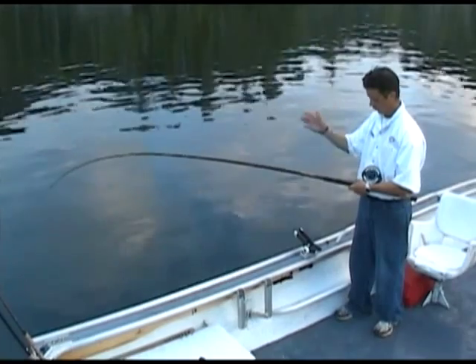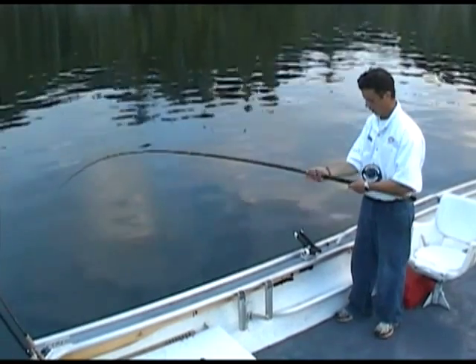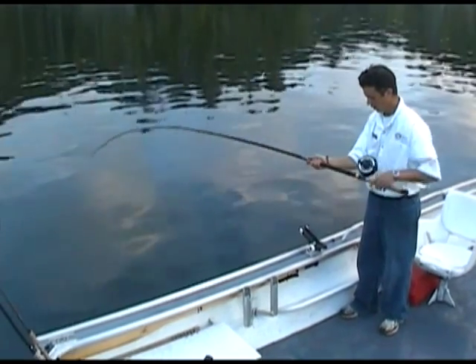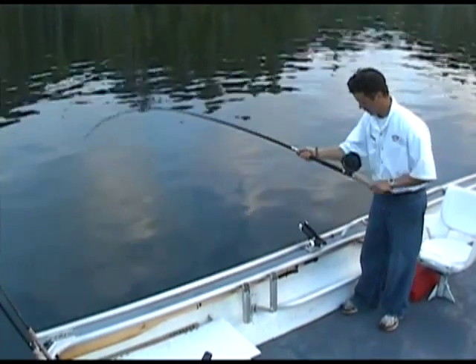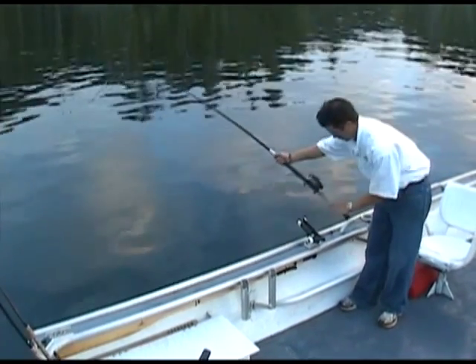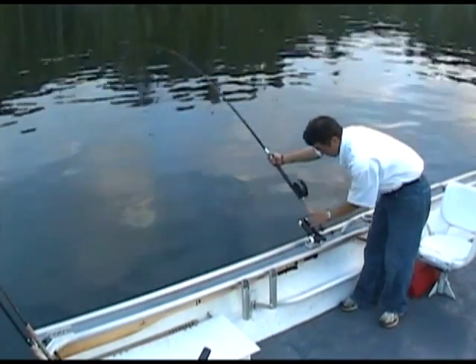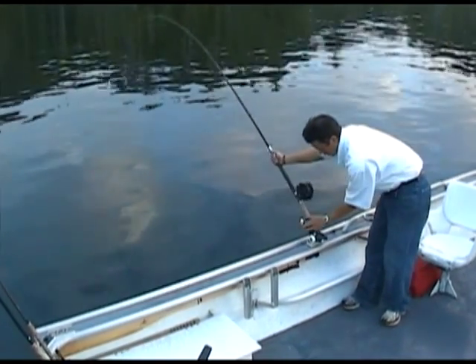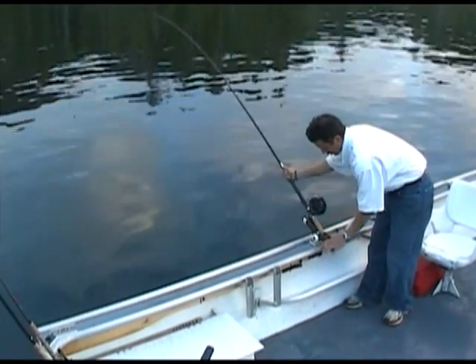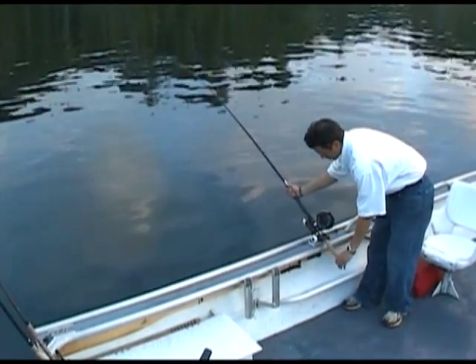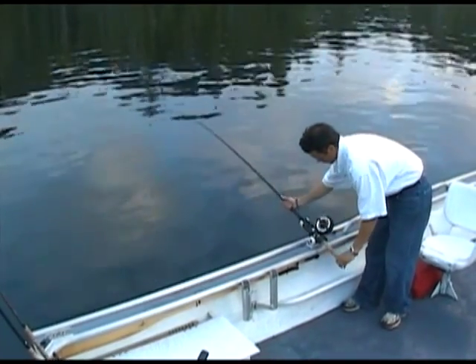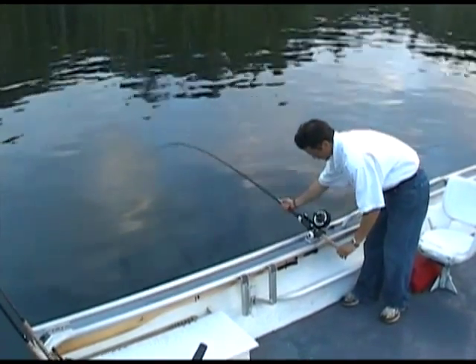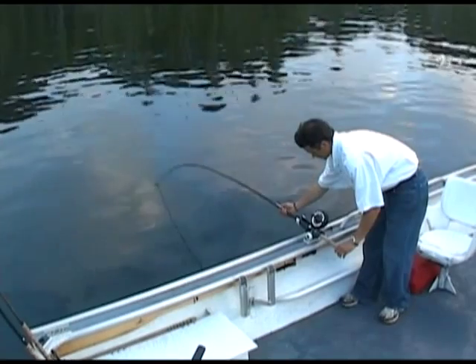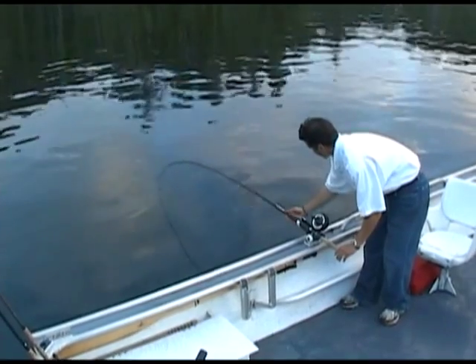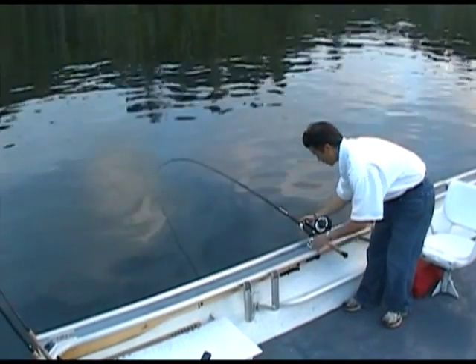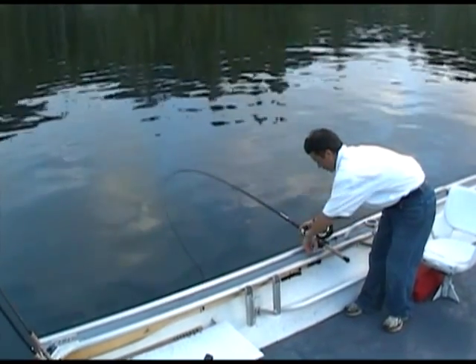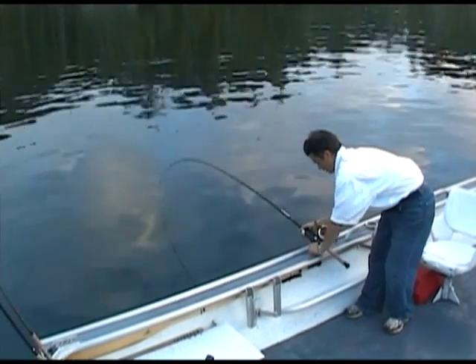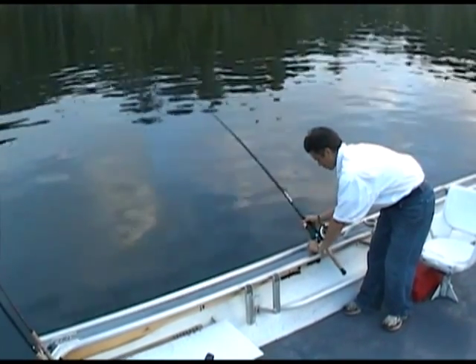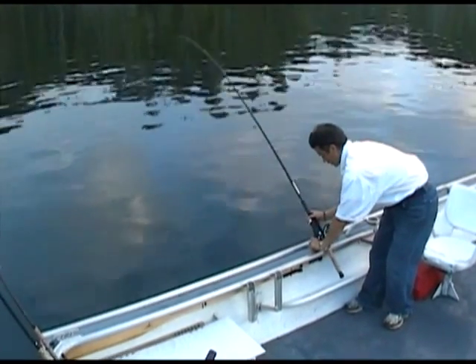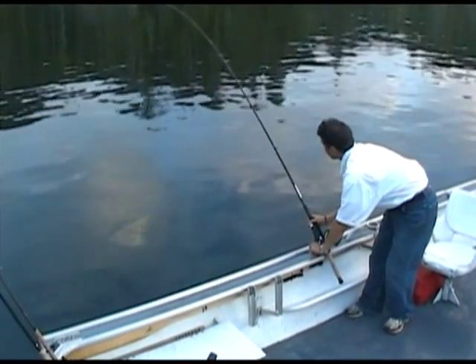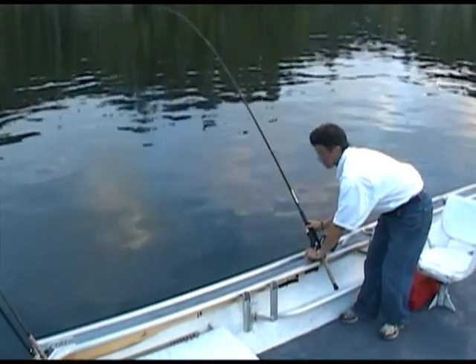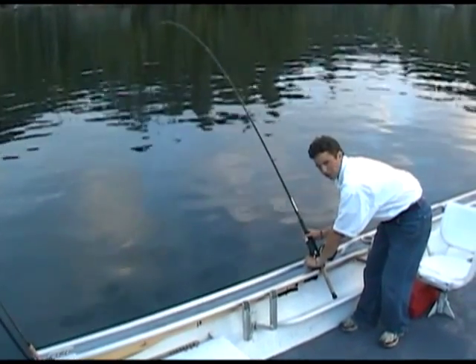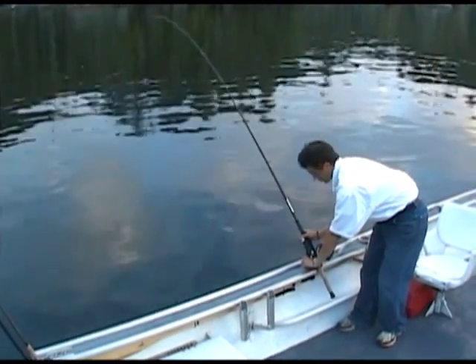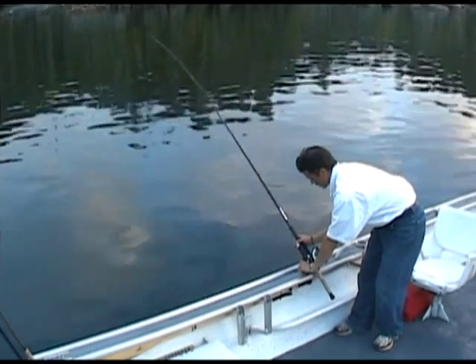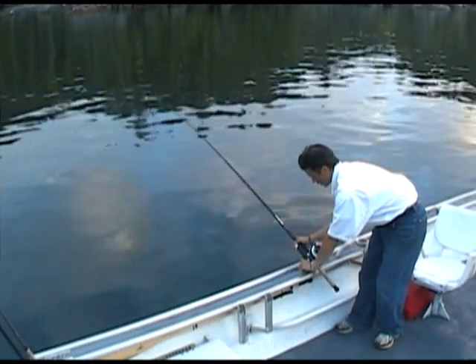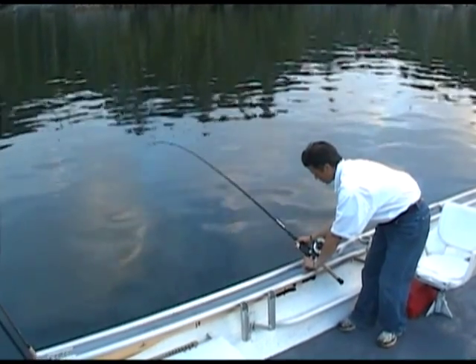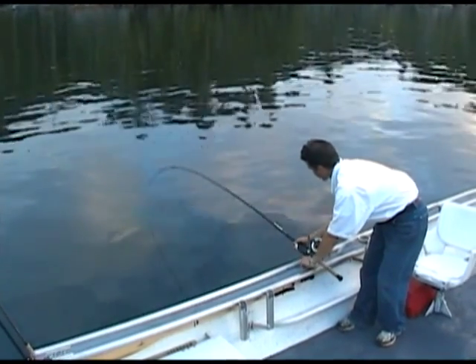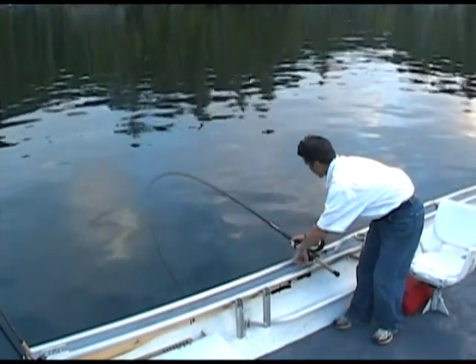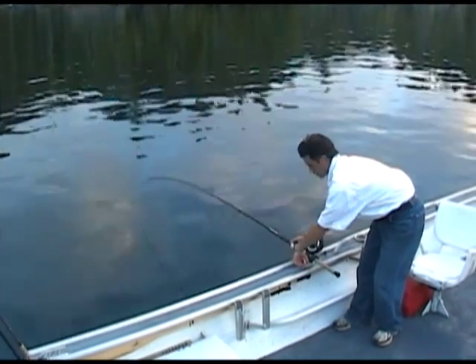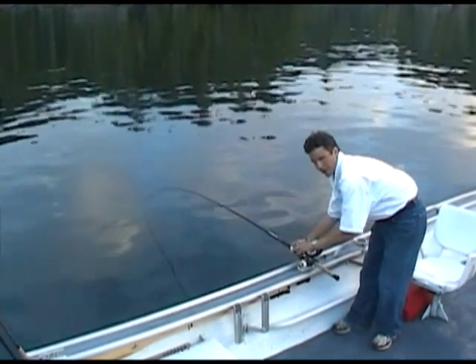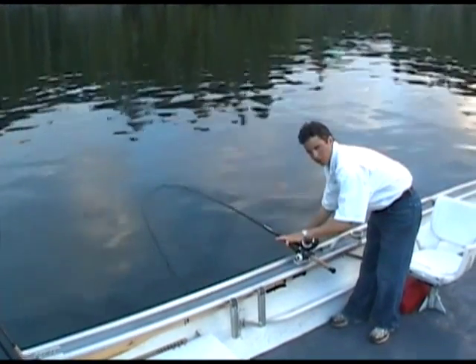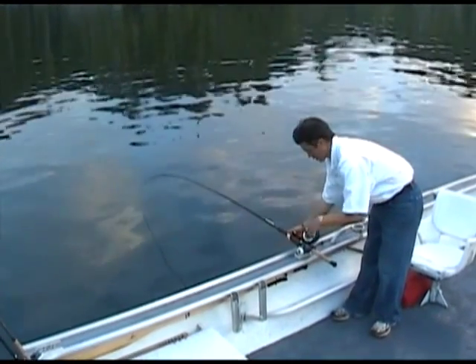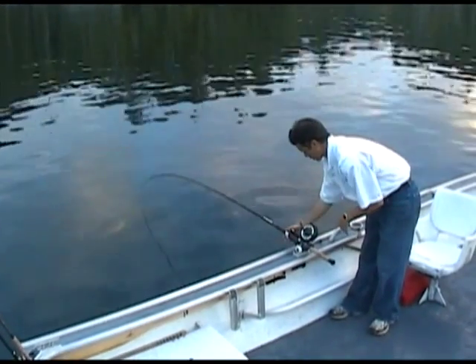Once you've got your rod out at the right depth, go ahead and set it in your rod holder like this. There's no need to have your rod holder up this high. Go ahead and keep it nice and level with the boat — that'll get a little better action as you're pulling along.